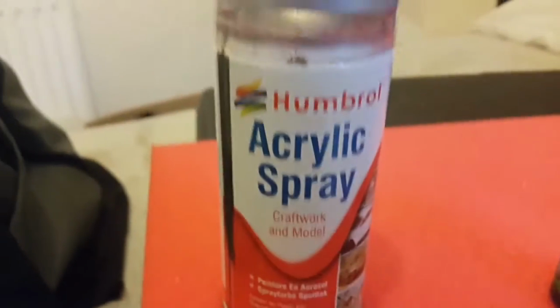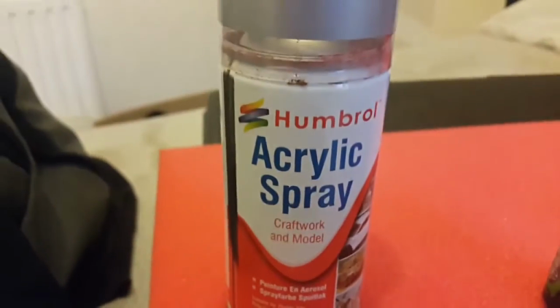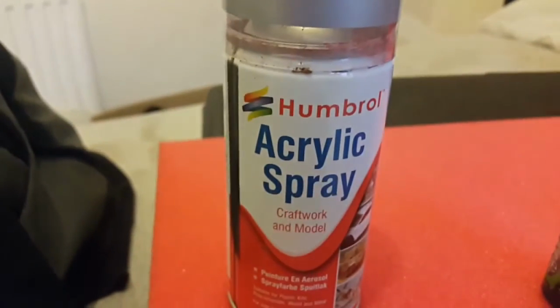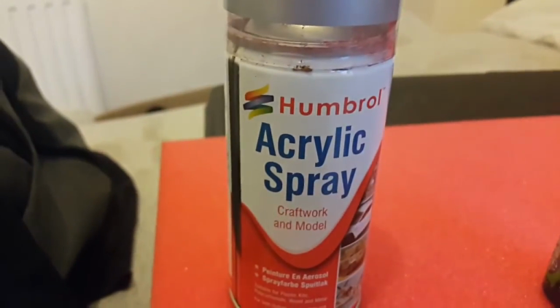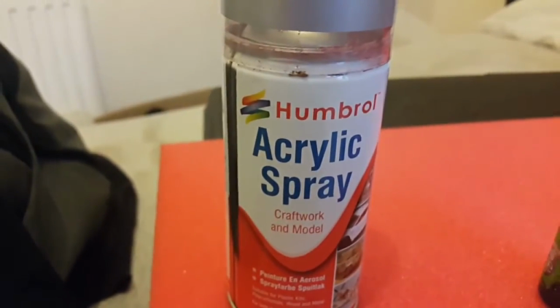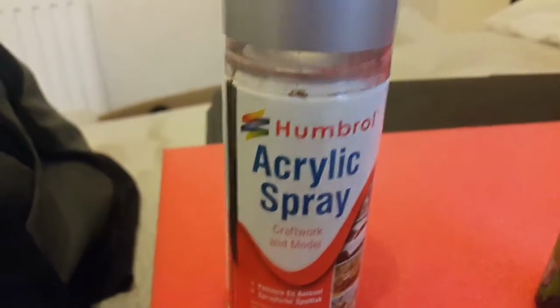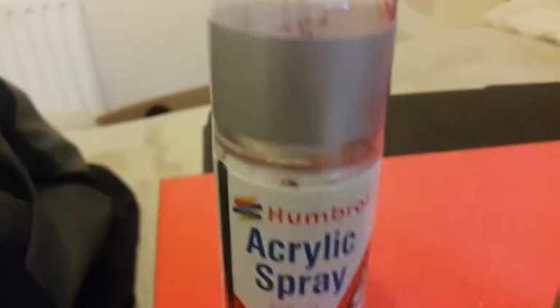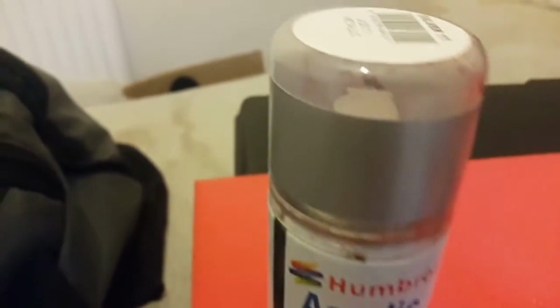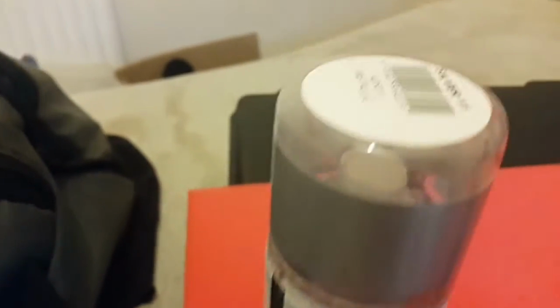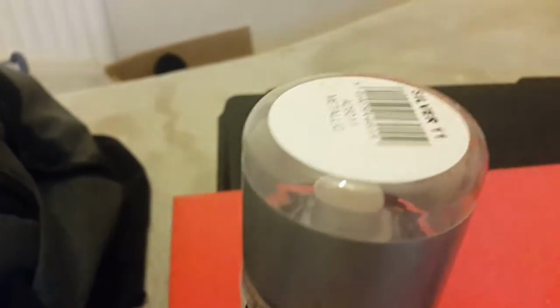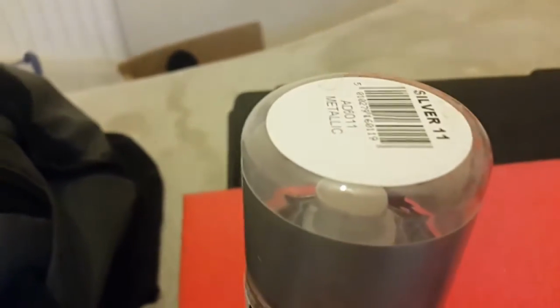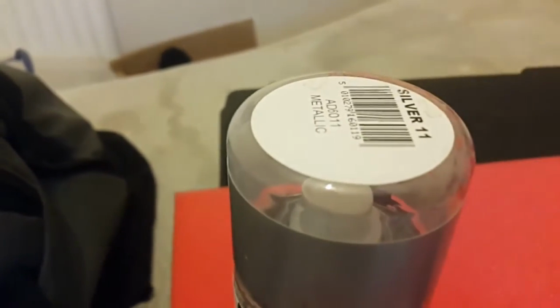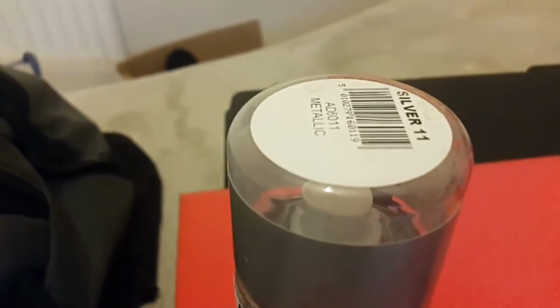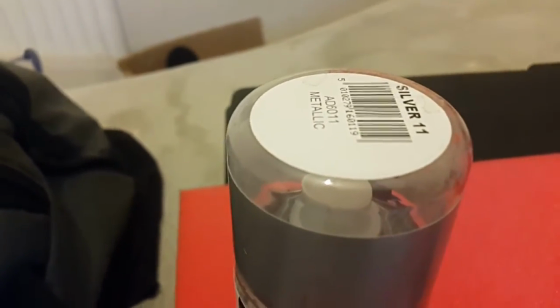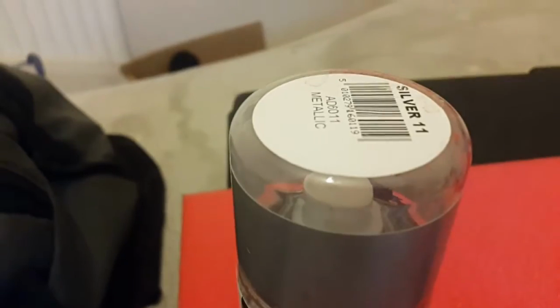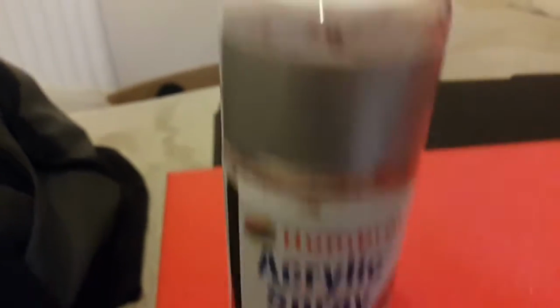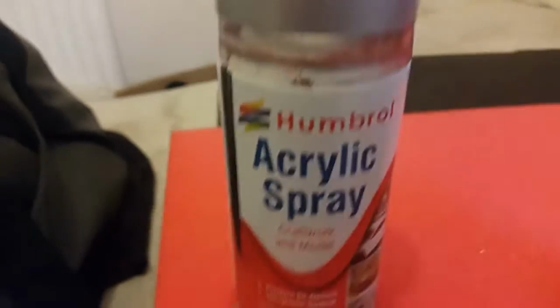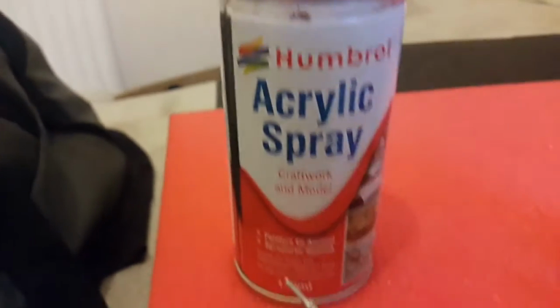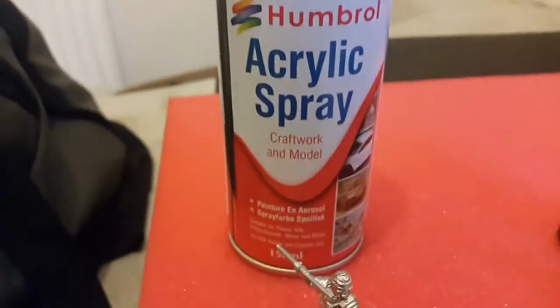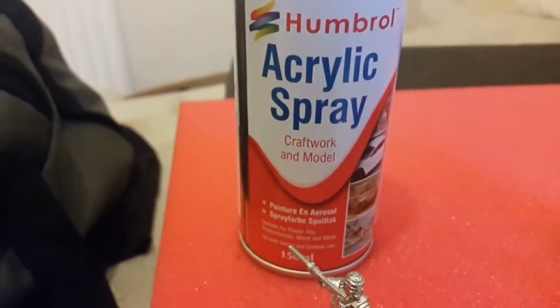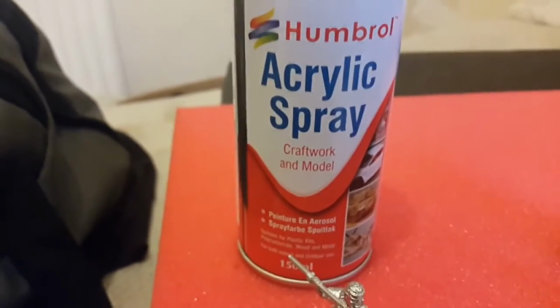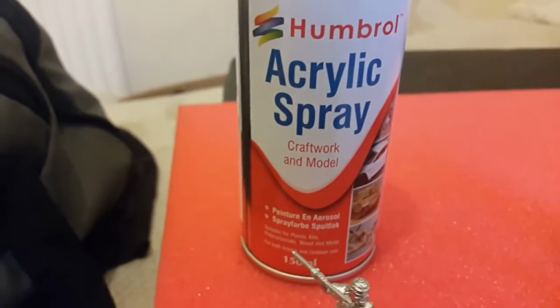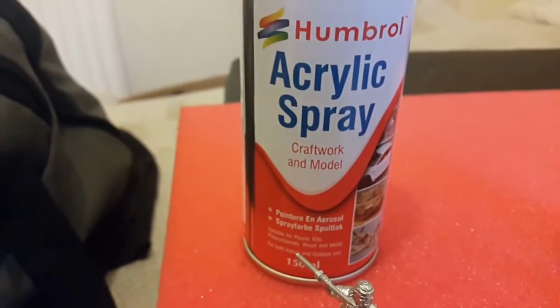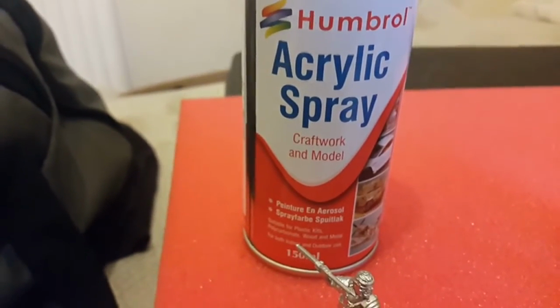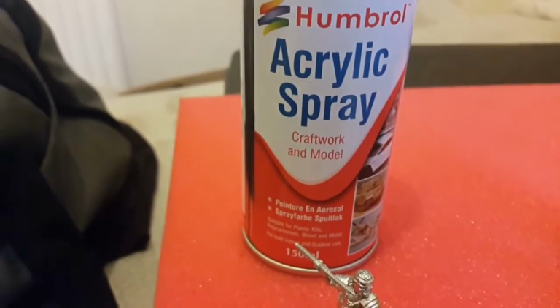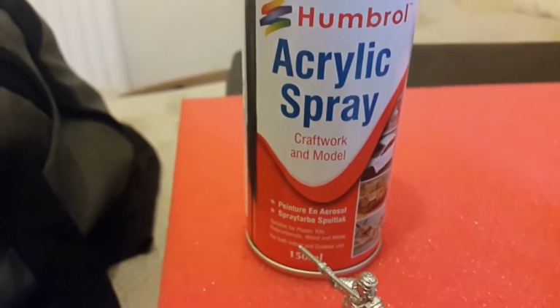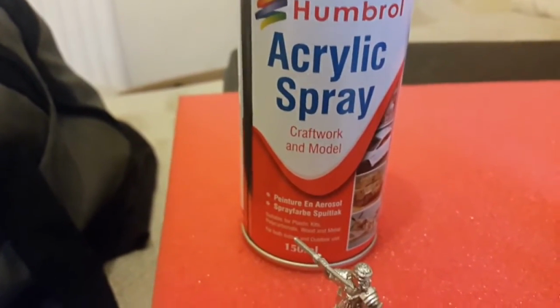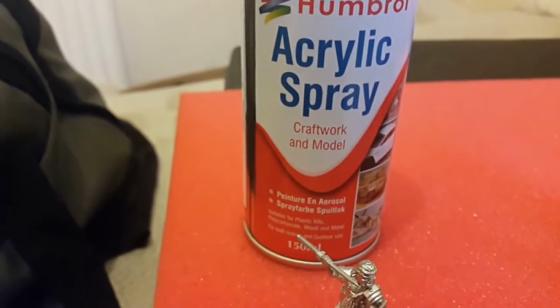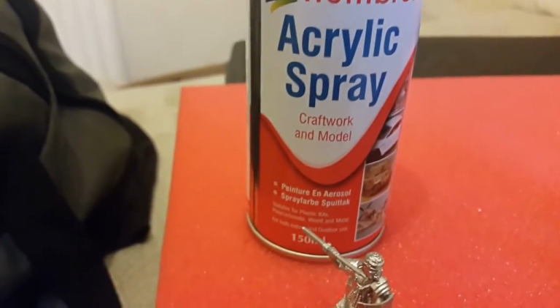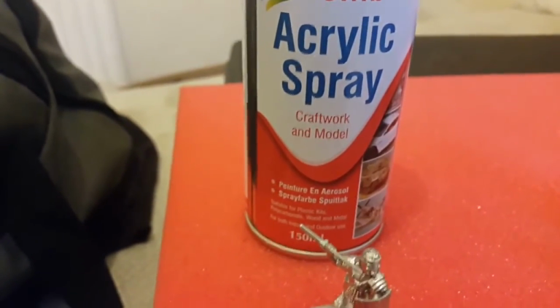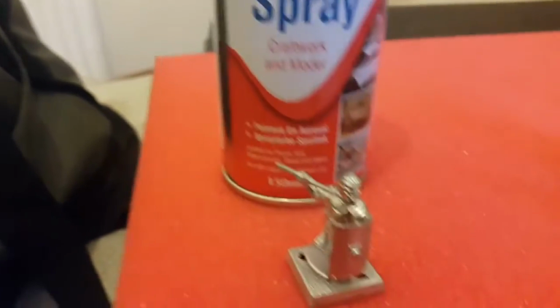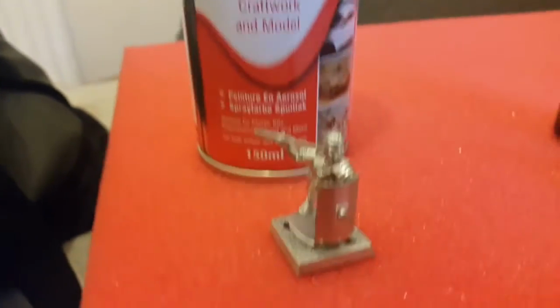I spray all my Legionnaires with this metallic silver spray paint. I usually get it from Hobbycraft, runs about £5. I've done my entire army in one tin.